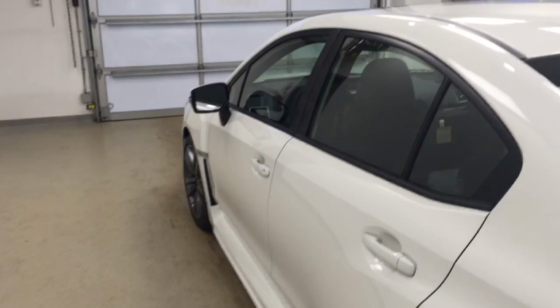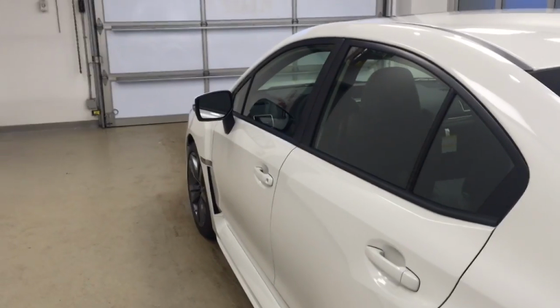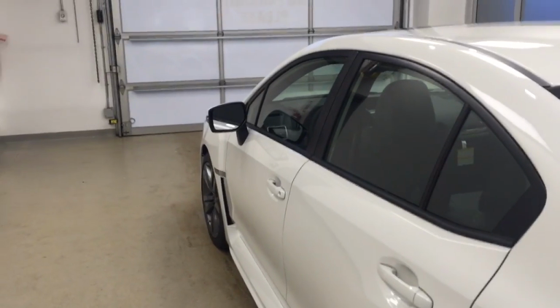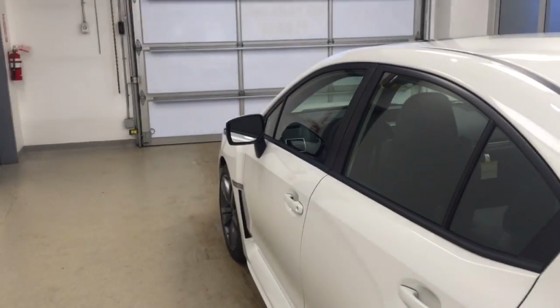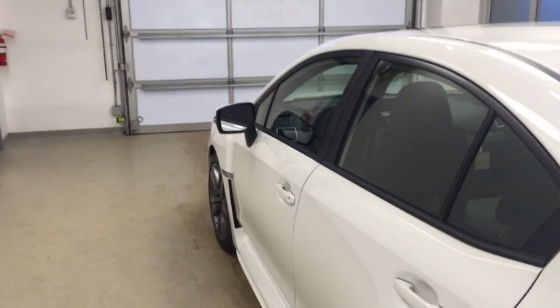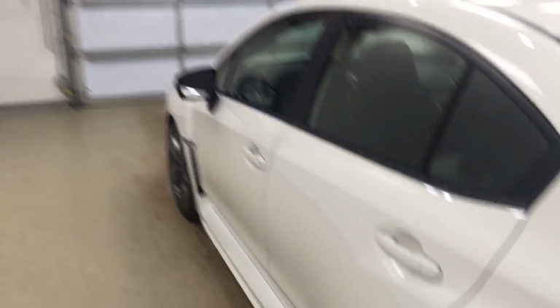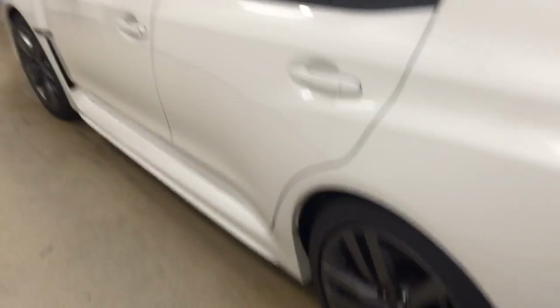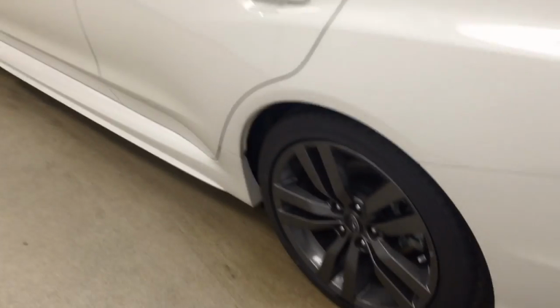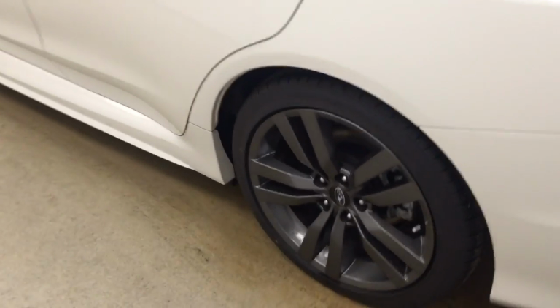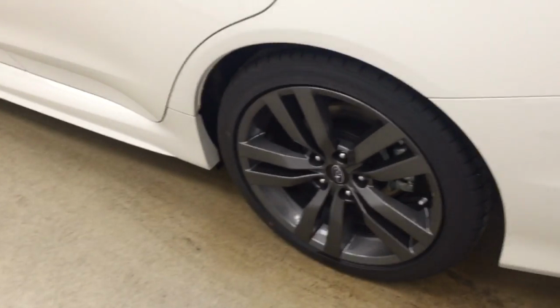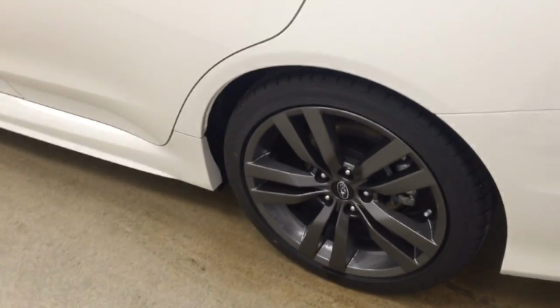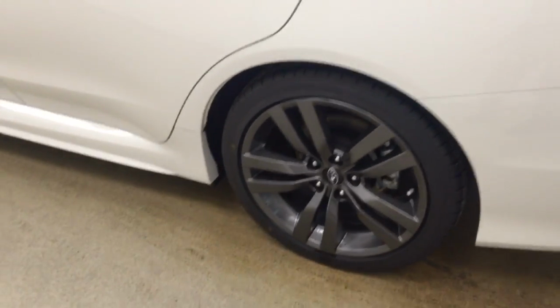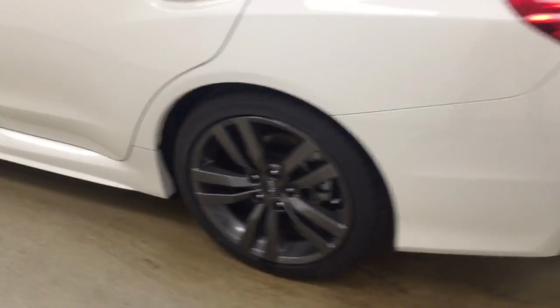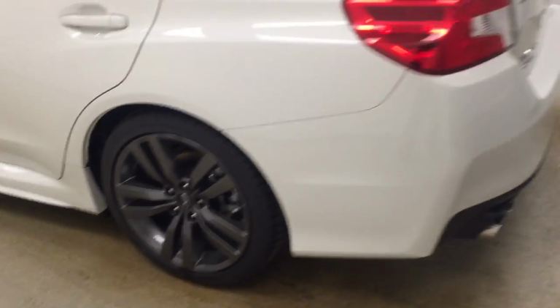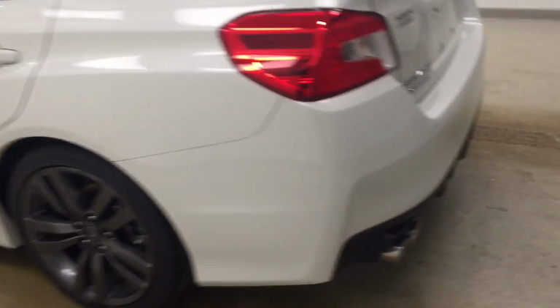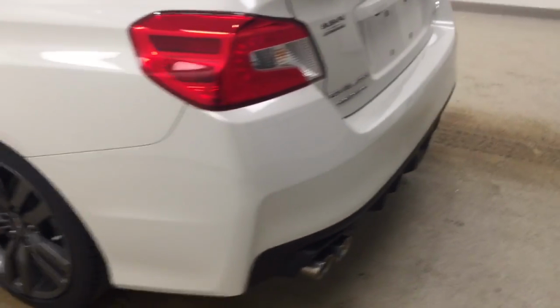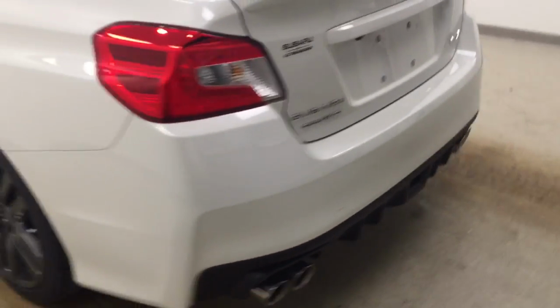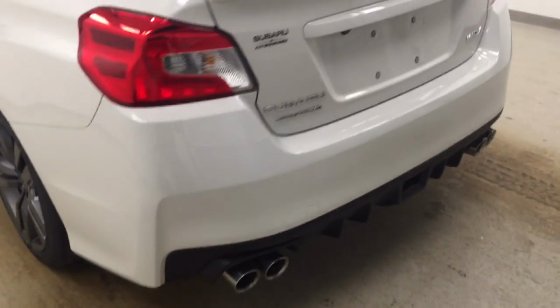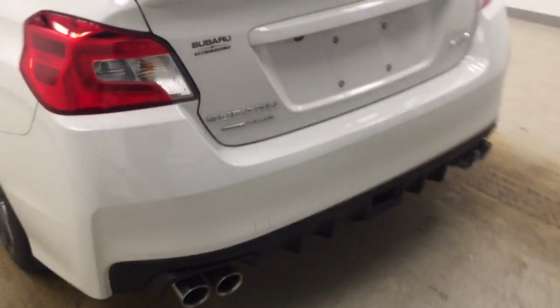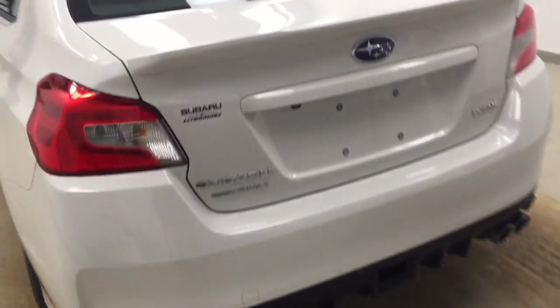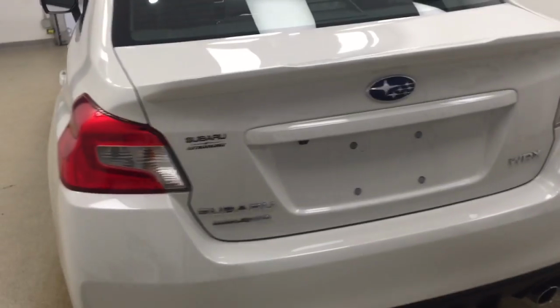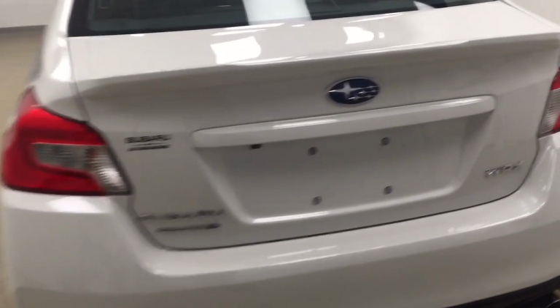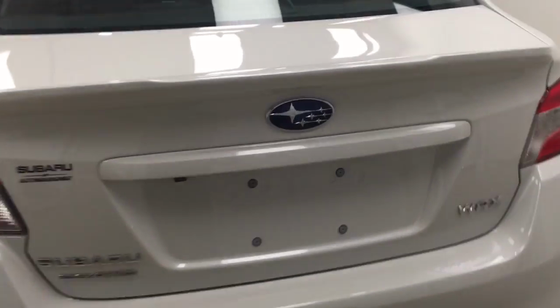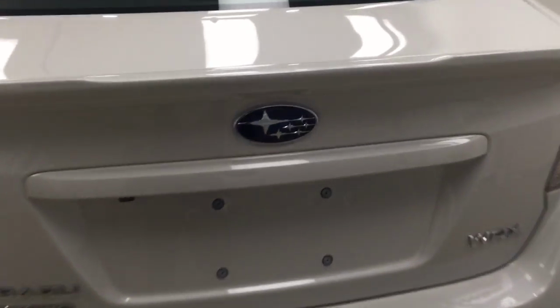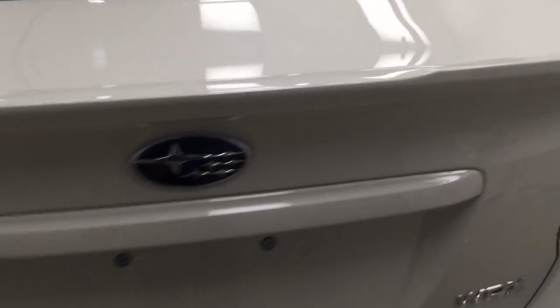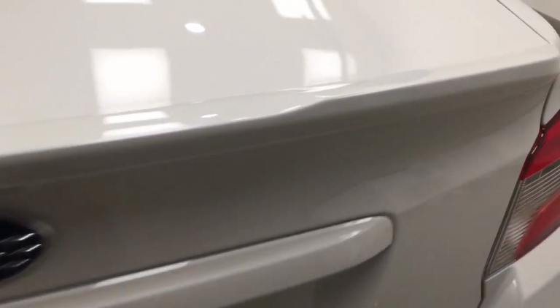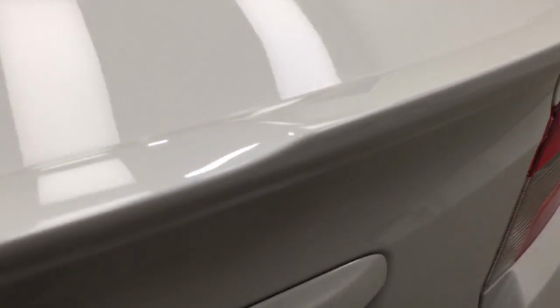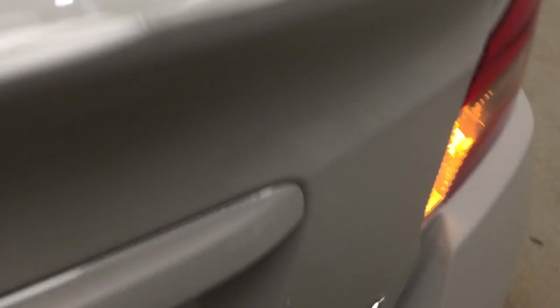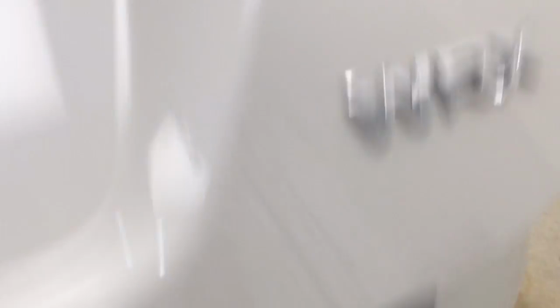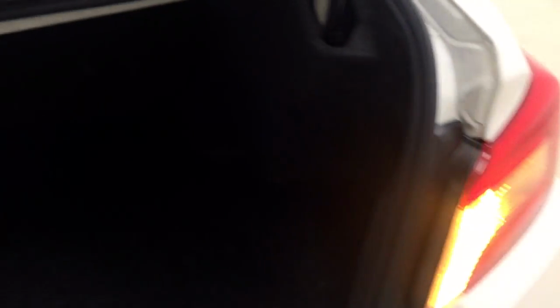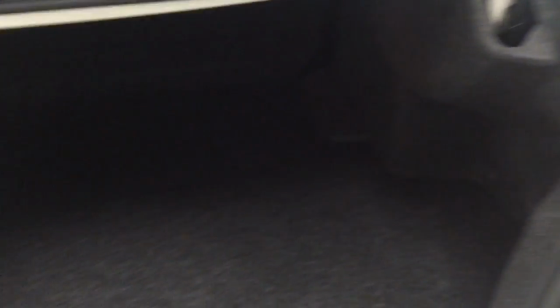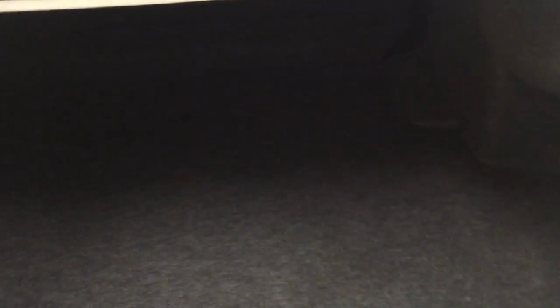This vehicle comes with heated and blind spot assist mirrors, 18-inch alloy rims, dual exhaust, remote trunk release, and a lot more cargo space.